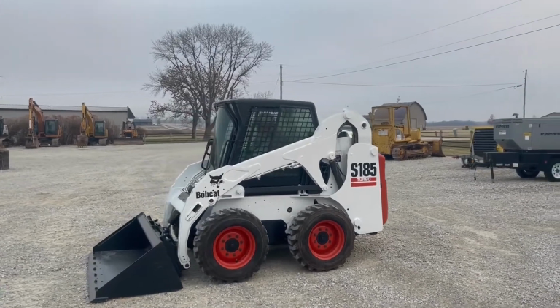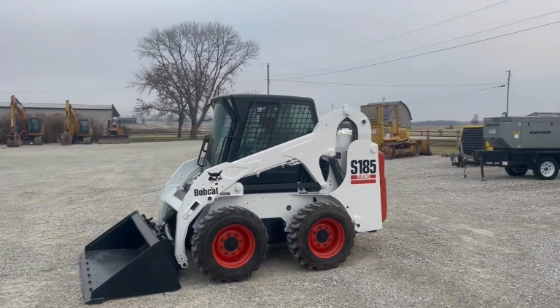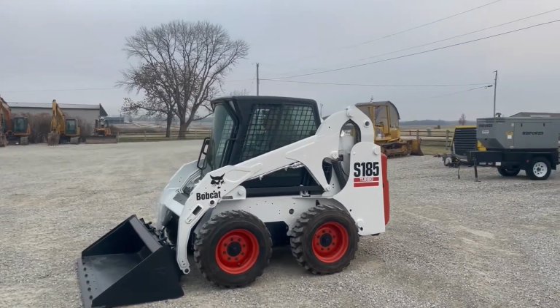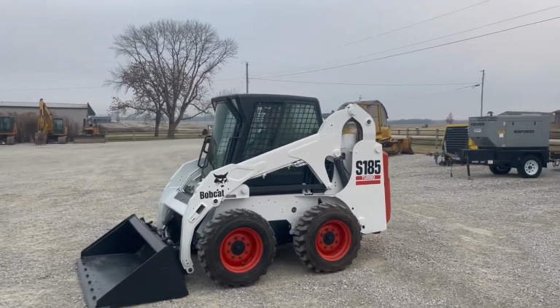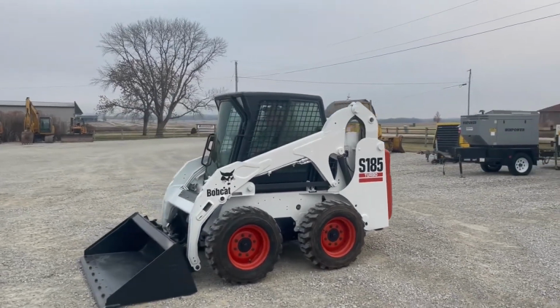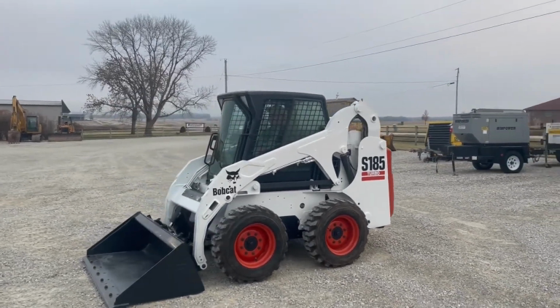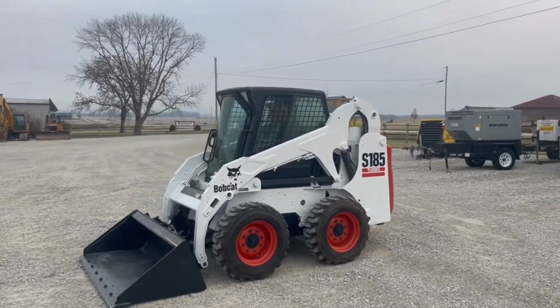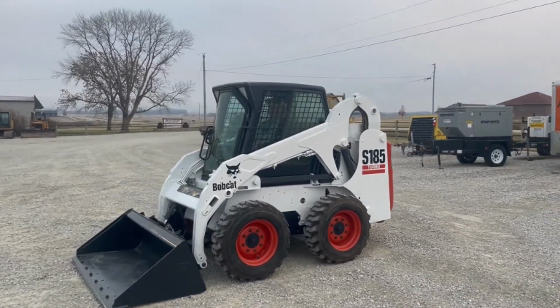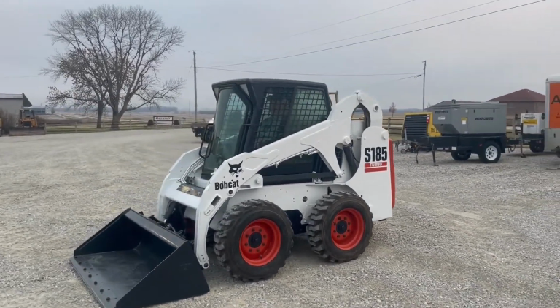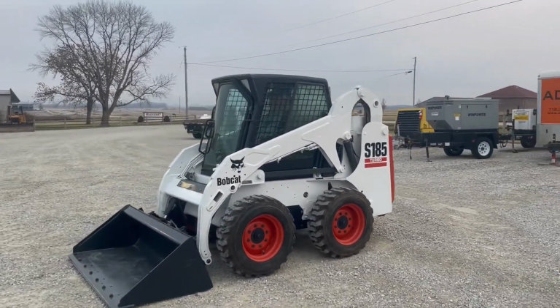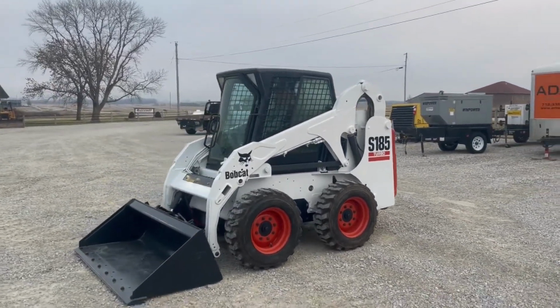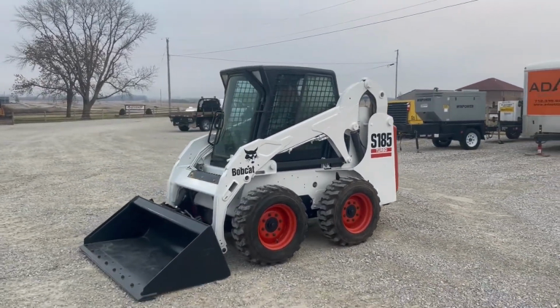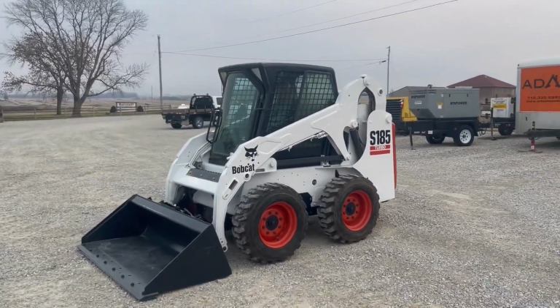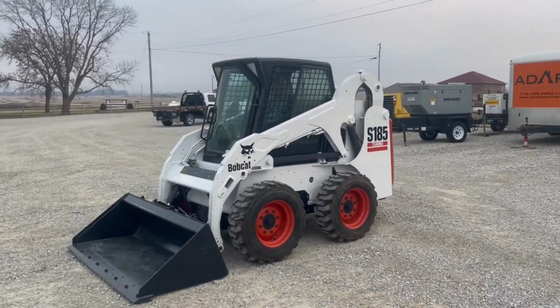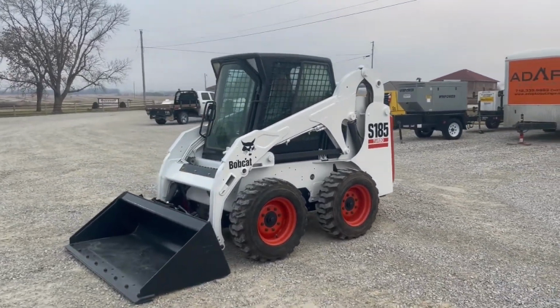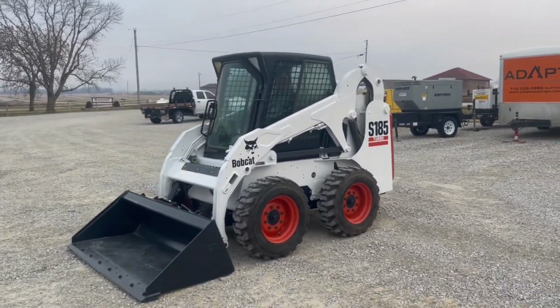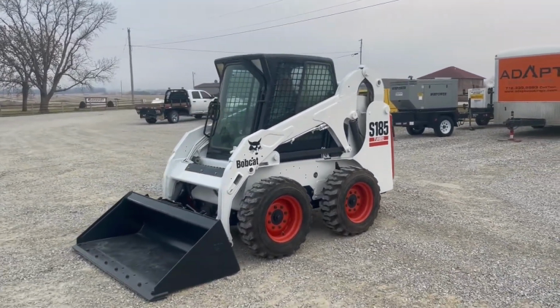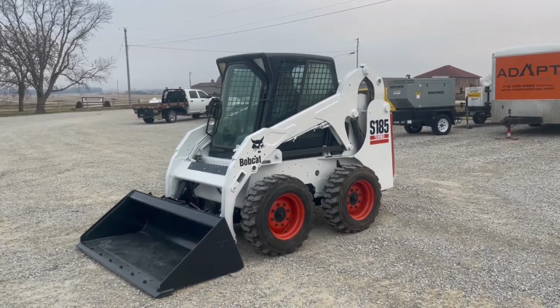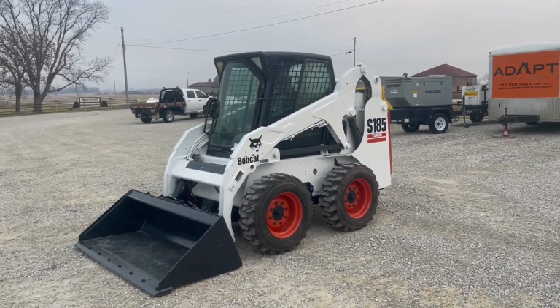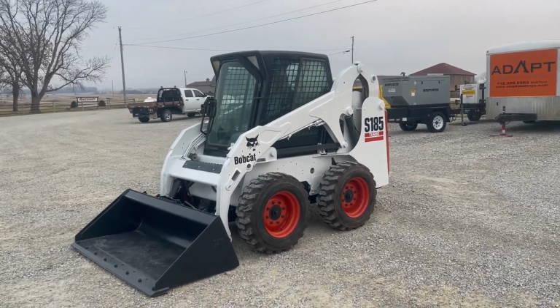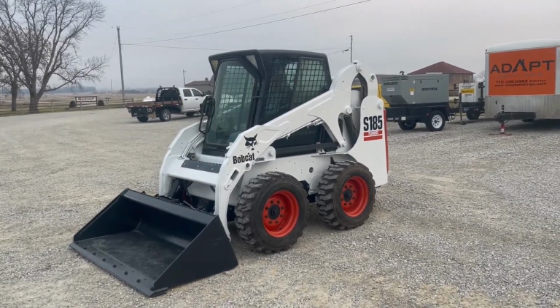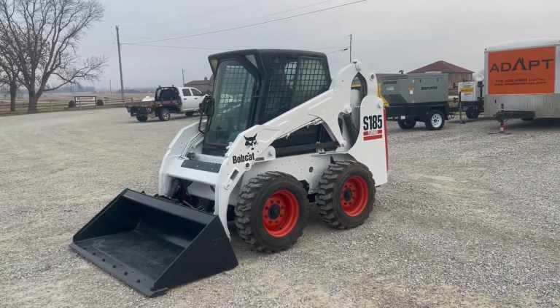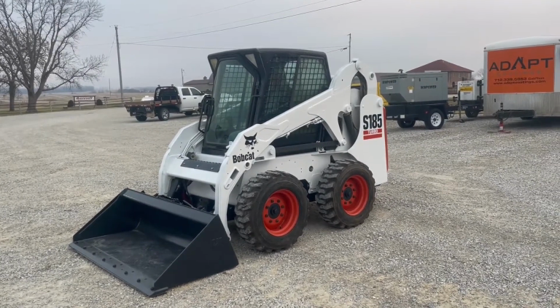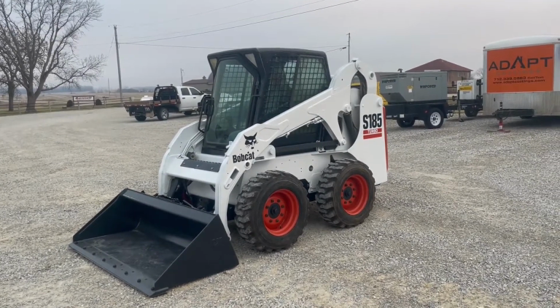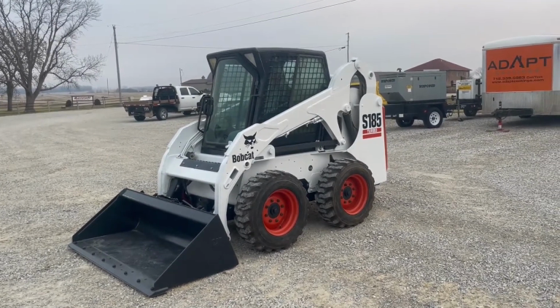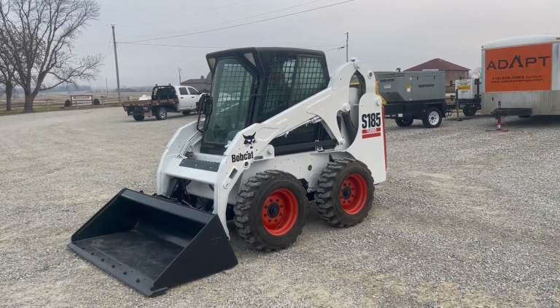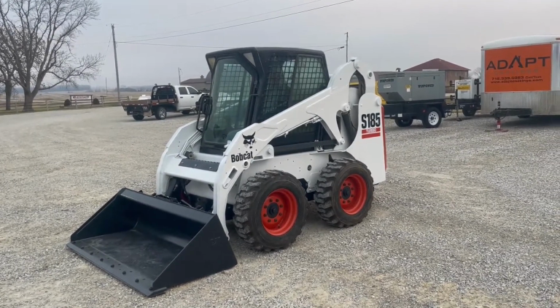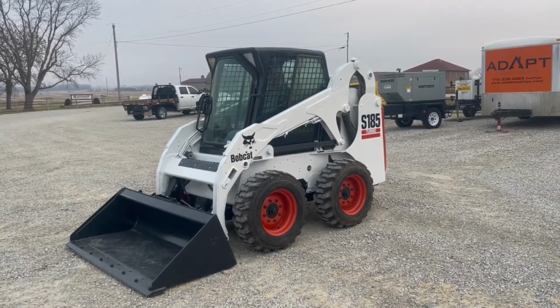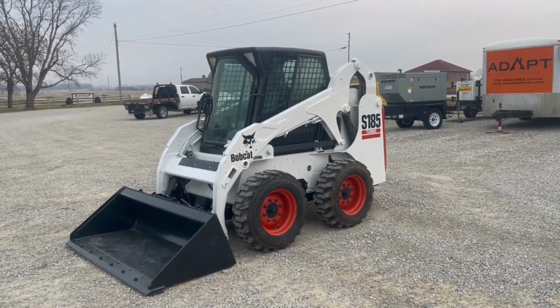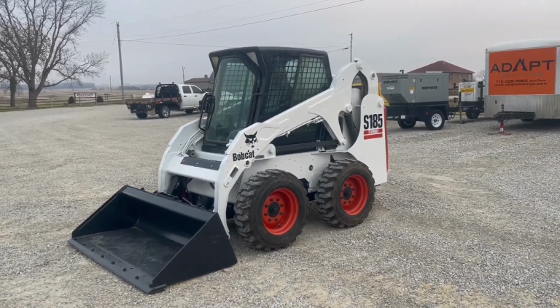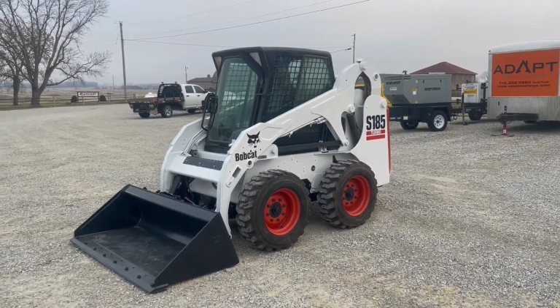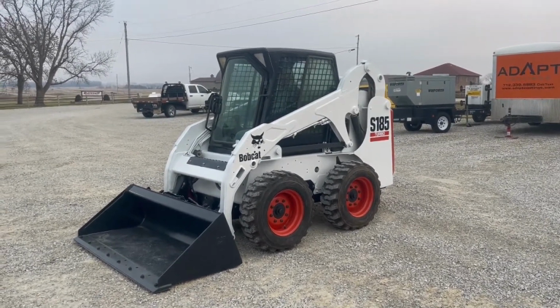There's the demo guys — the 2003 Bobcat S185 Turbo. Auction time. Old 20 Auctions.